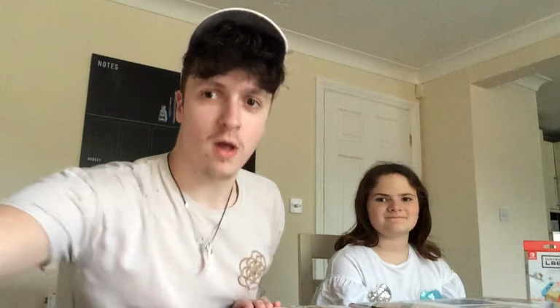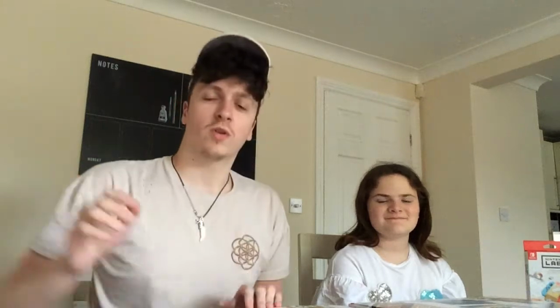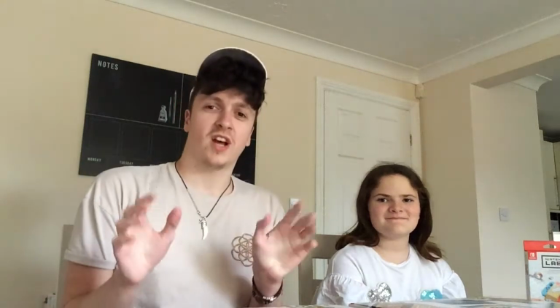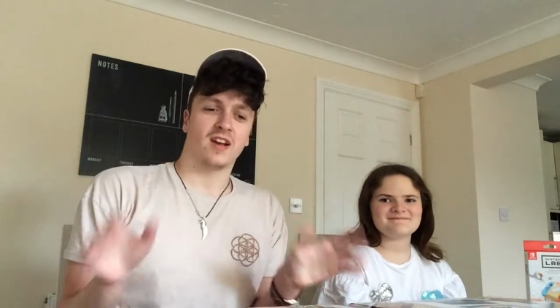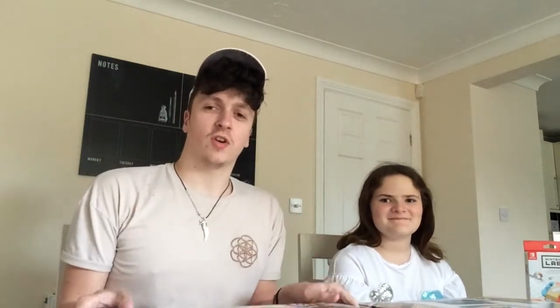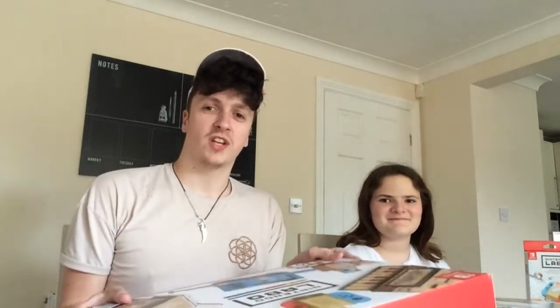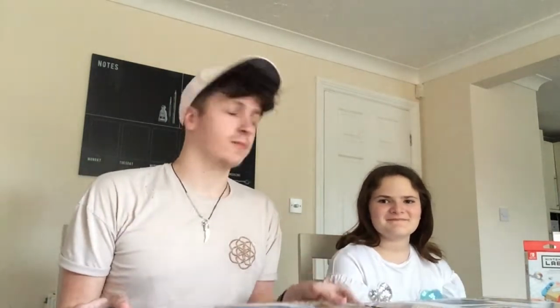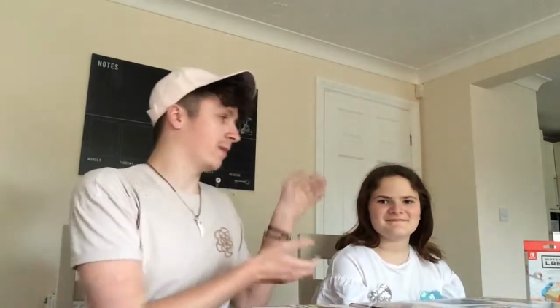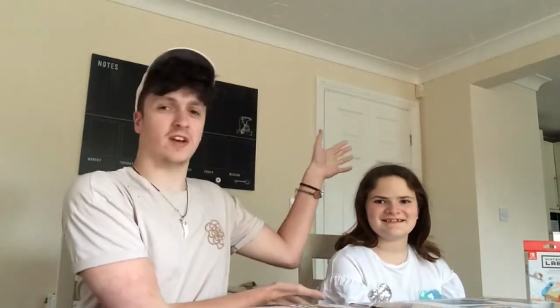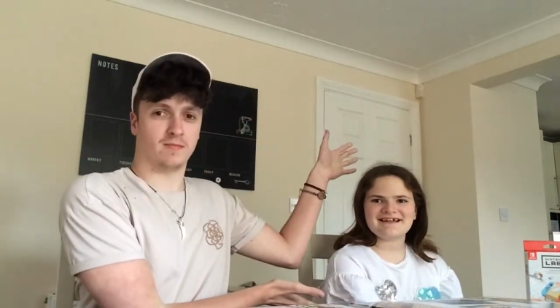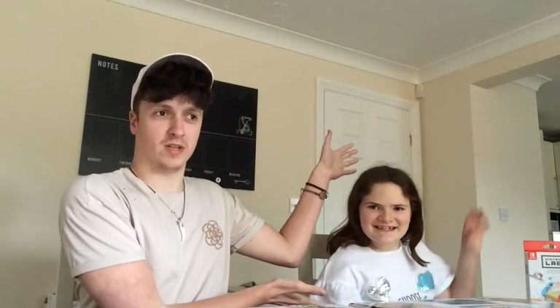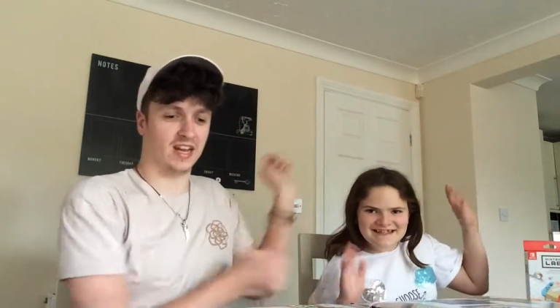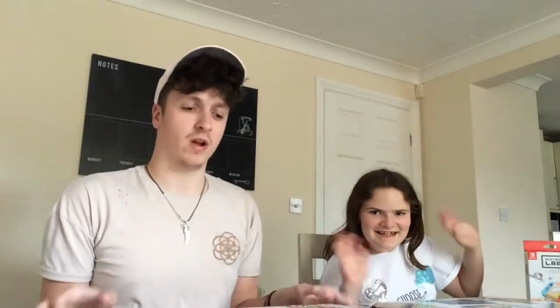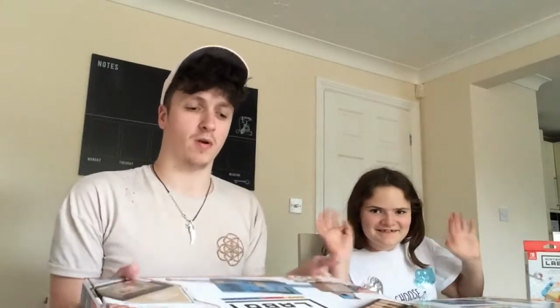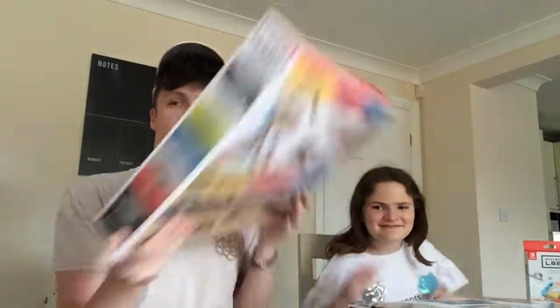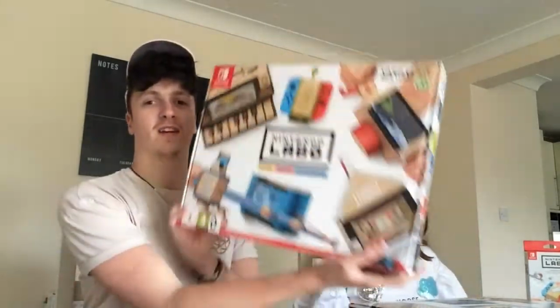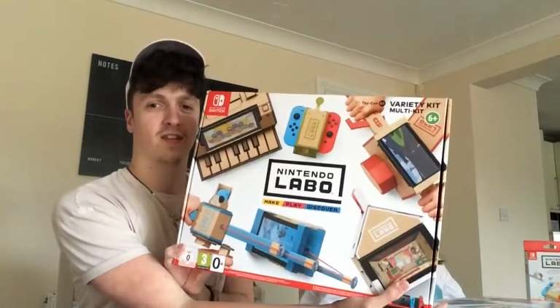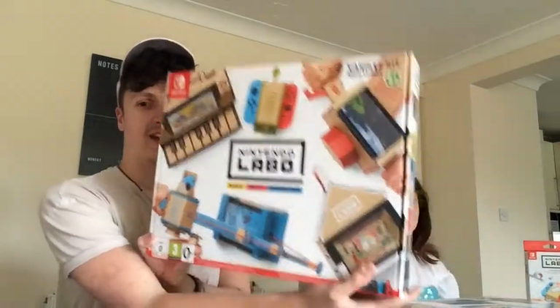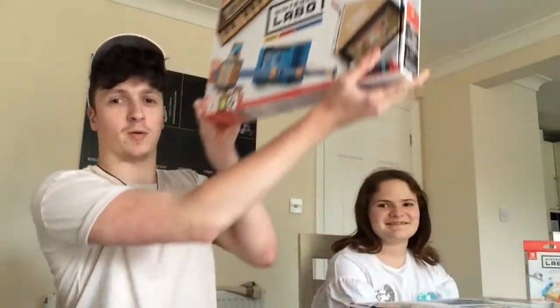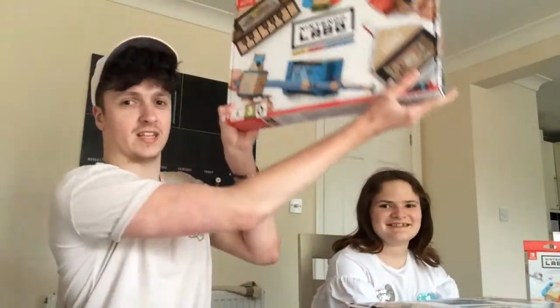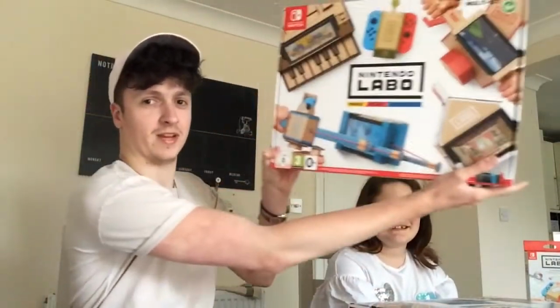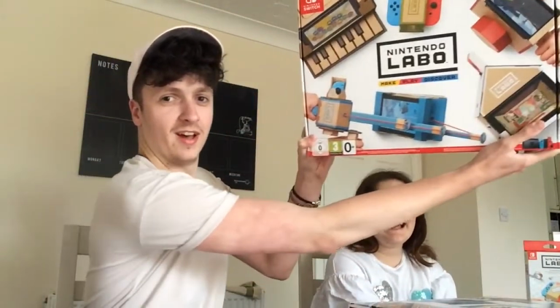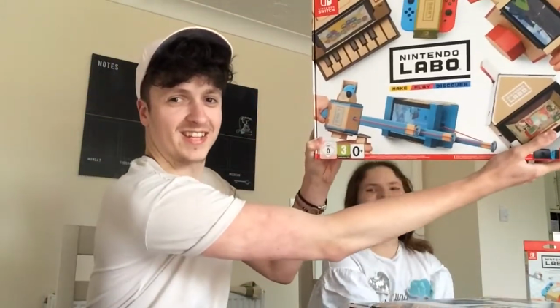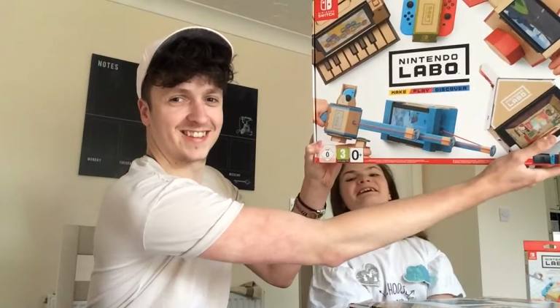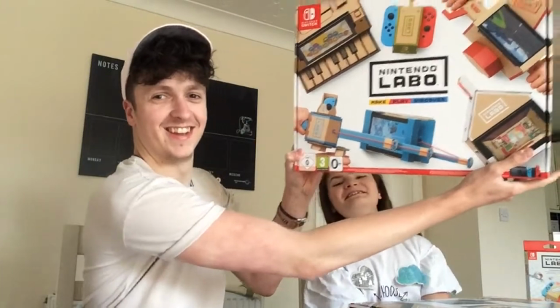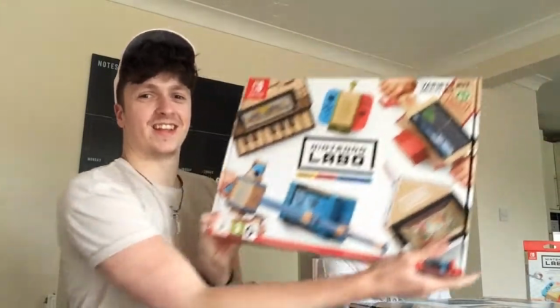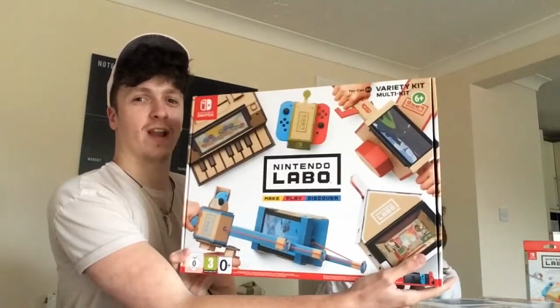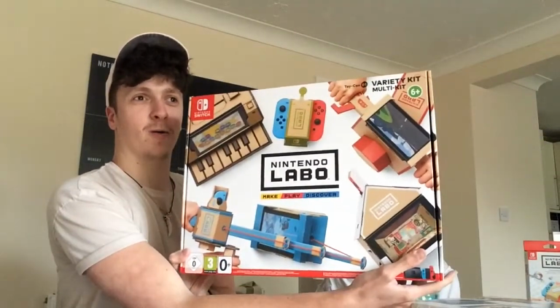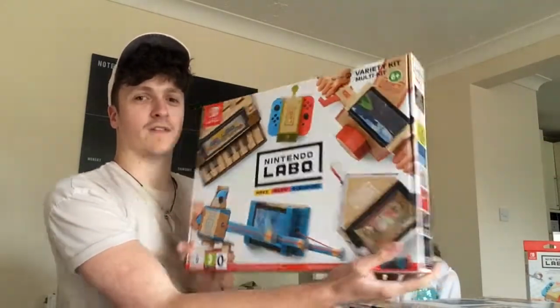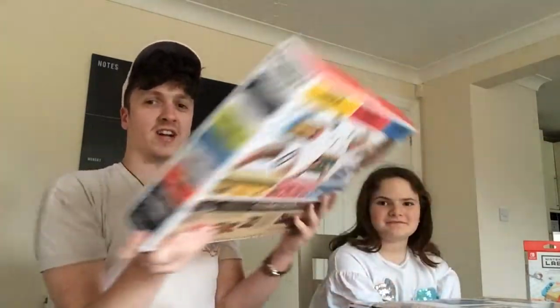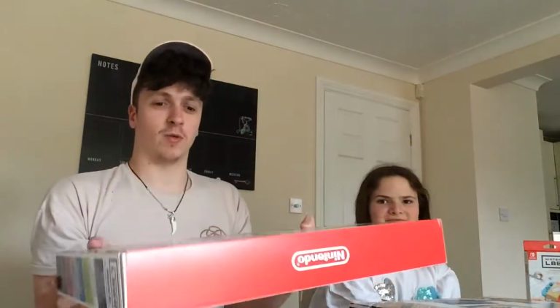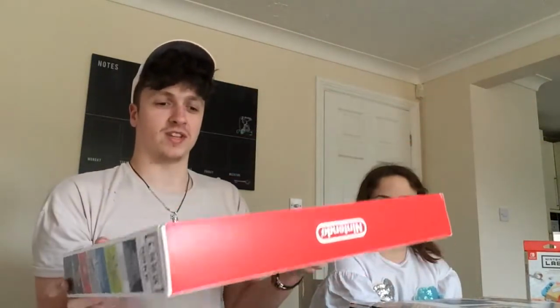What's going on guys? It's Joshyosh here and I'm joined by my sister Tilly, and we are unboxing the Nintendo Labo. Tilly disappeared for a moment but there she is — and we are very excited to unbox this.